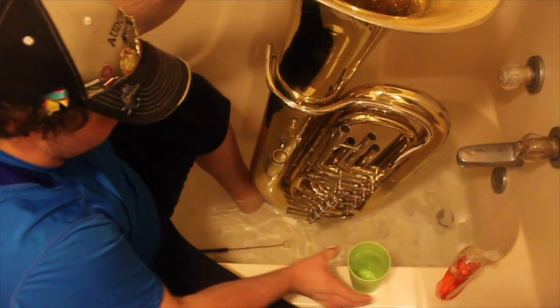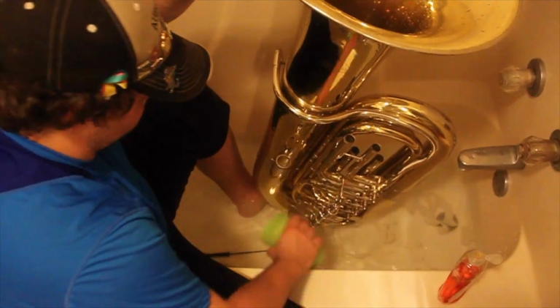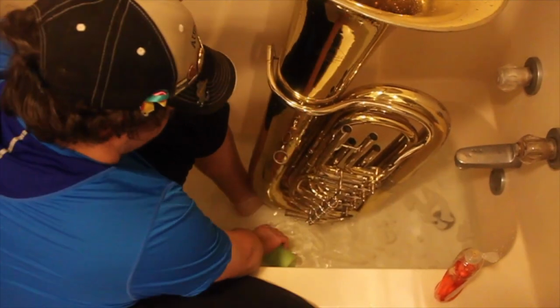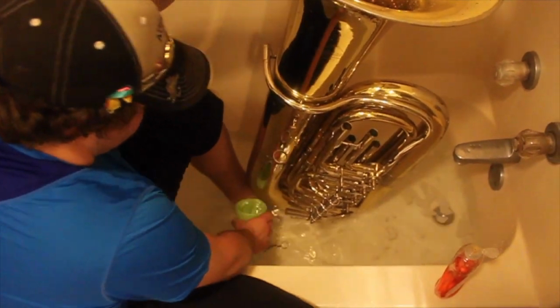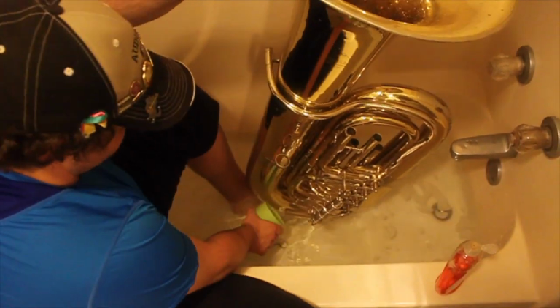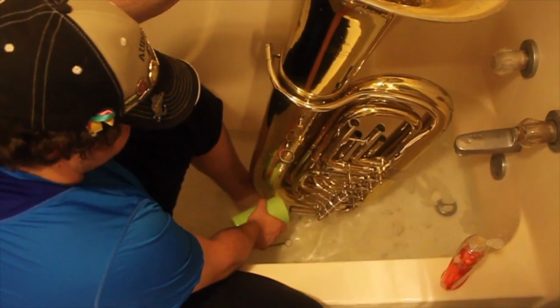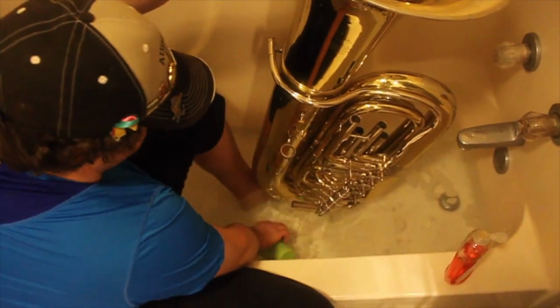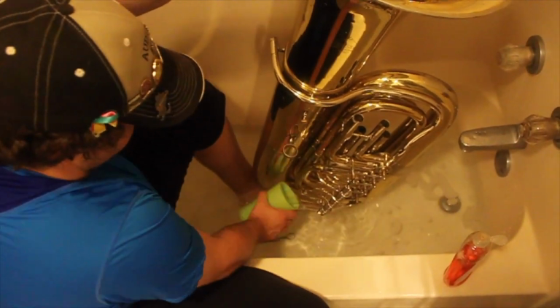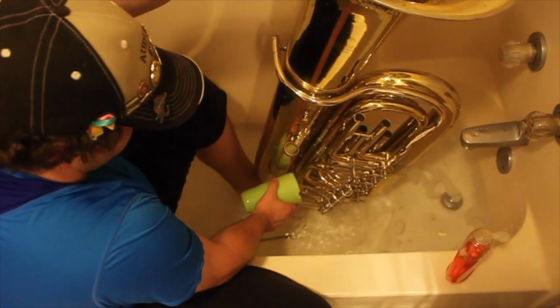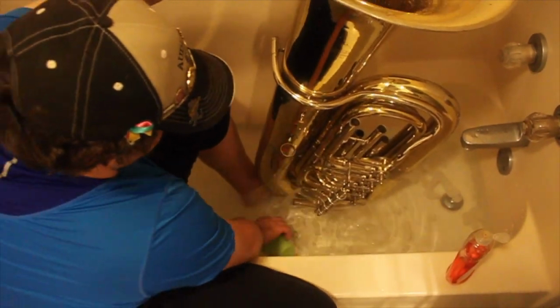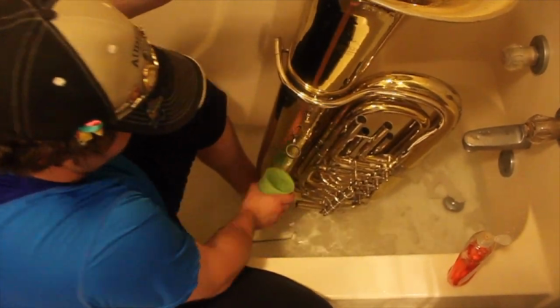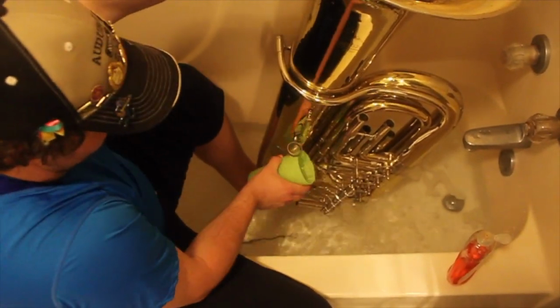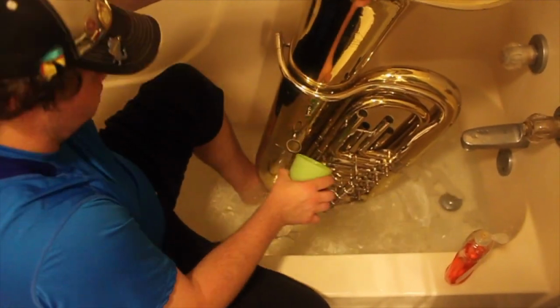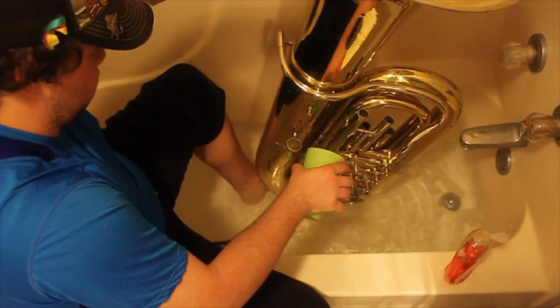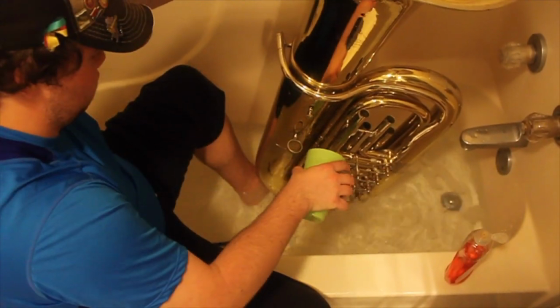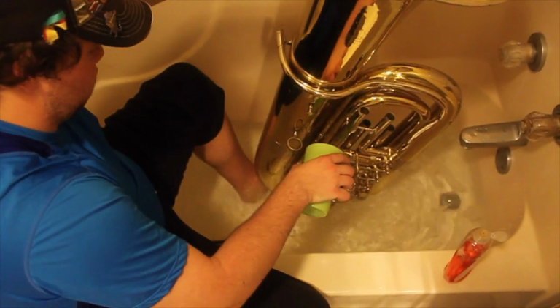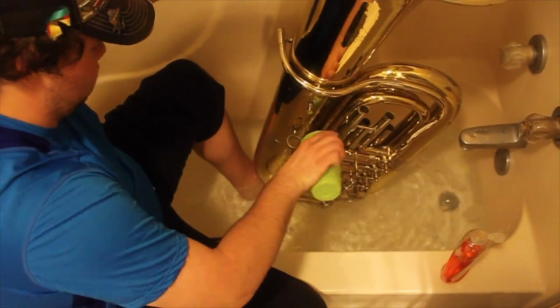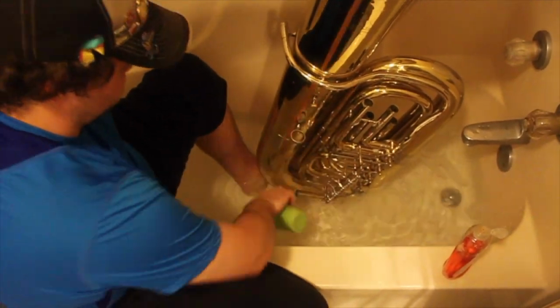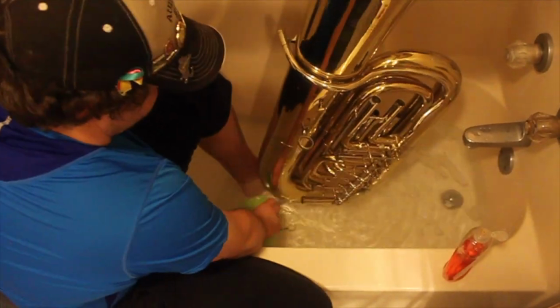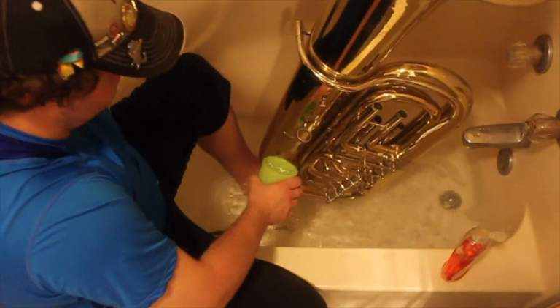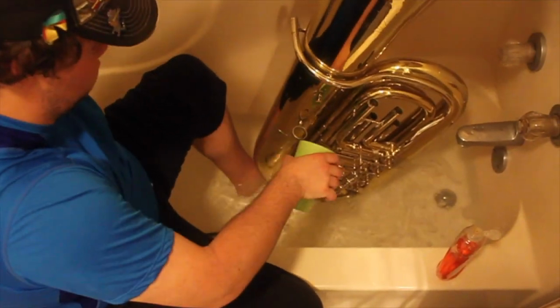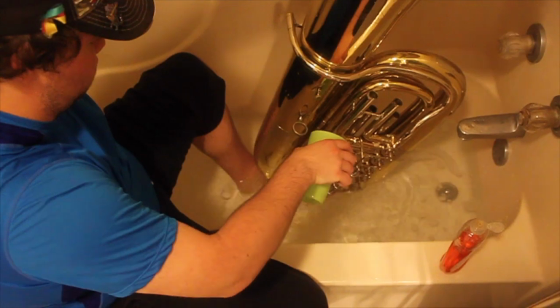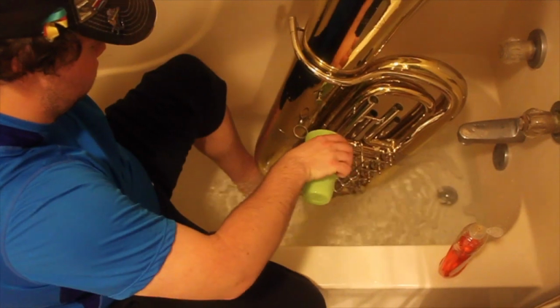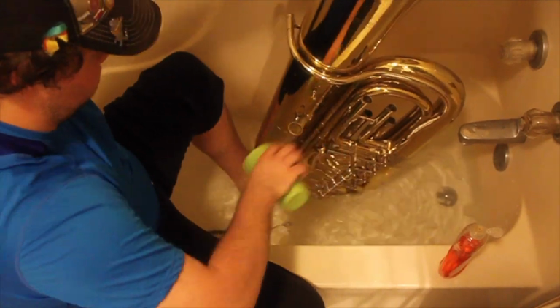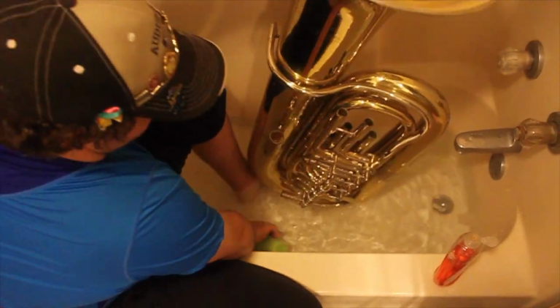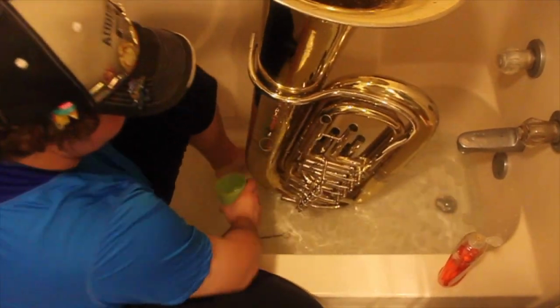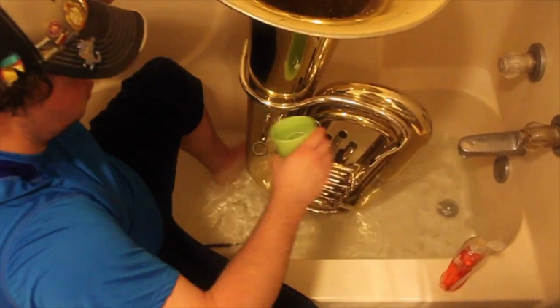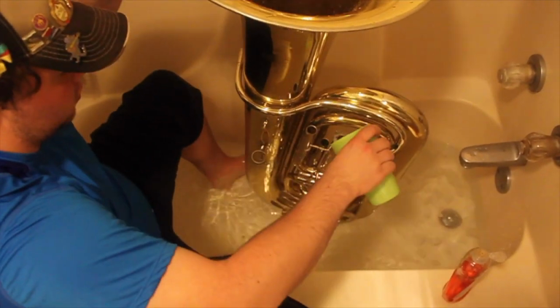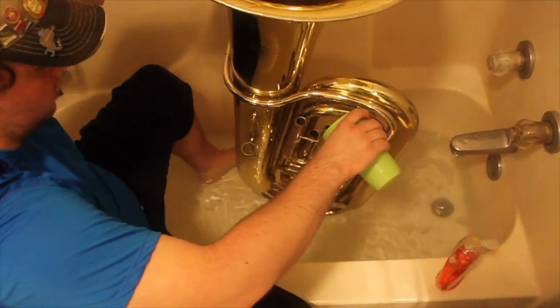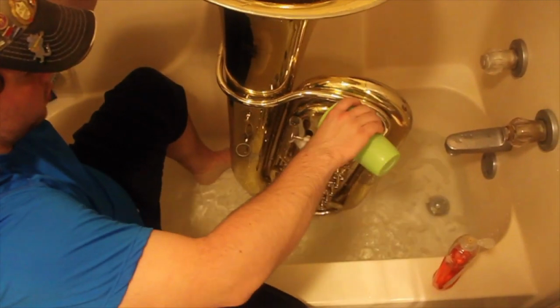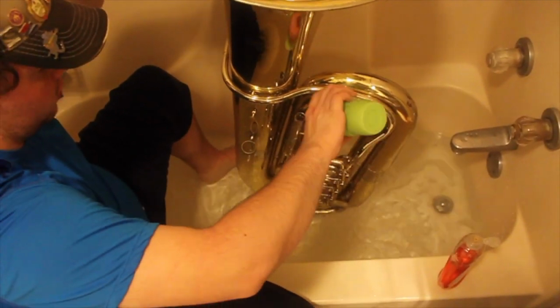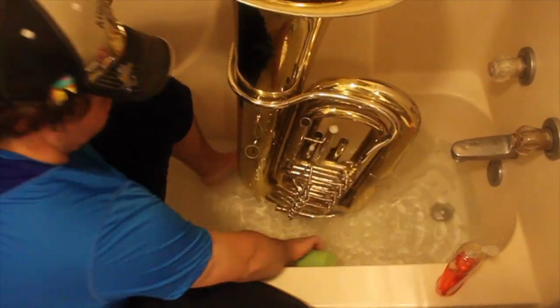Now rinse everything out. You don't want to leave any soap in the instrument, so rinse everything out as best you can.